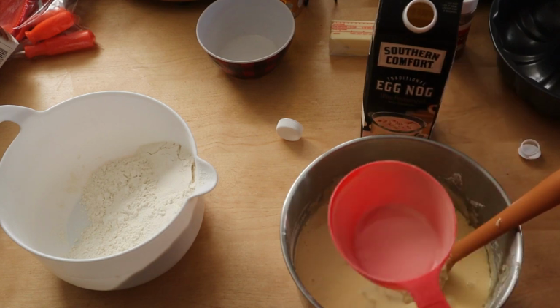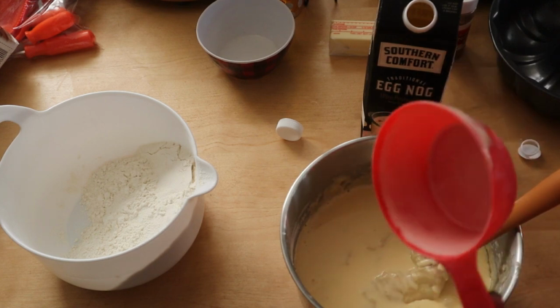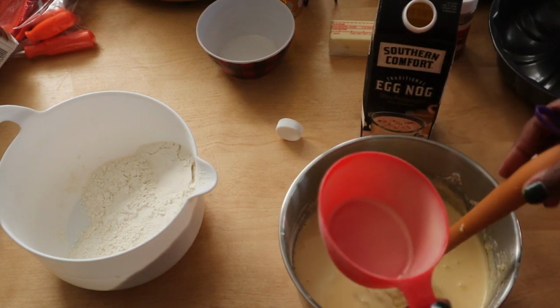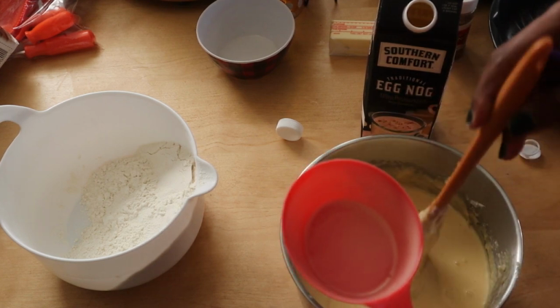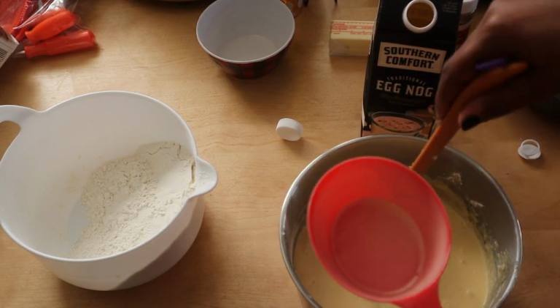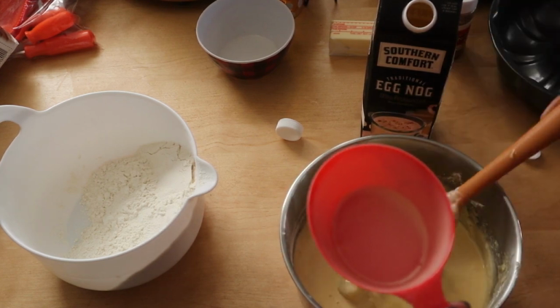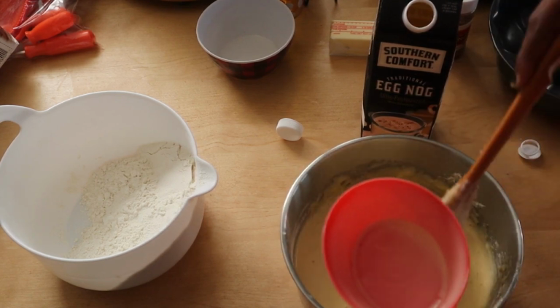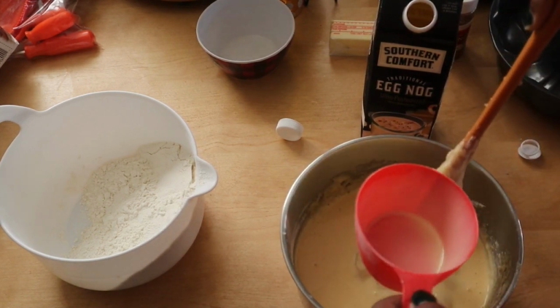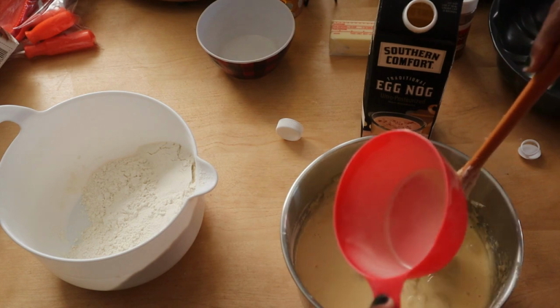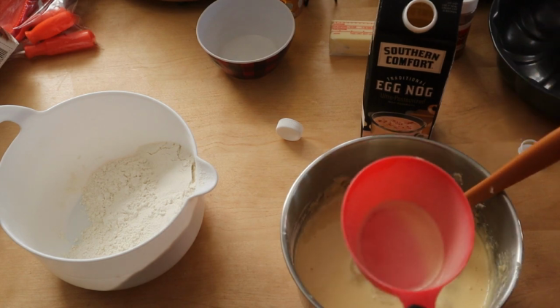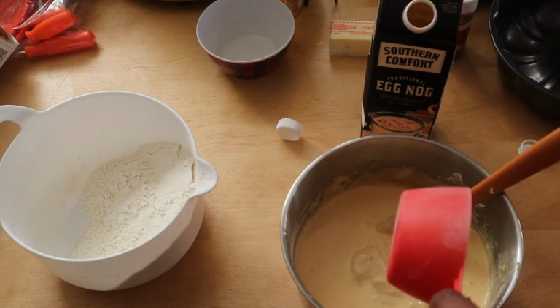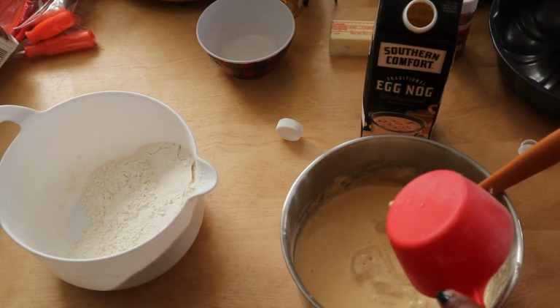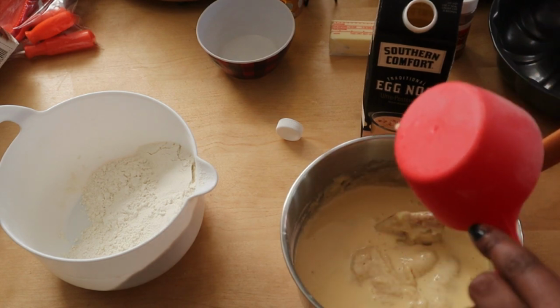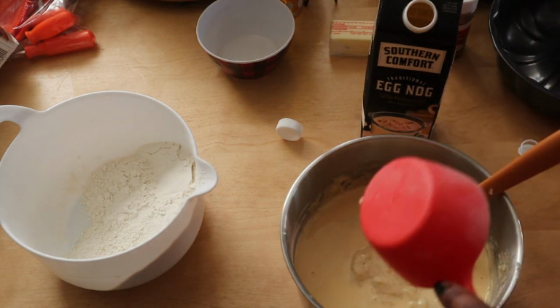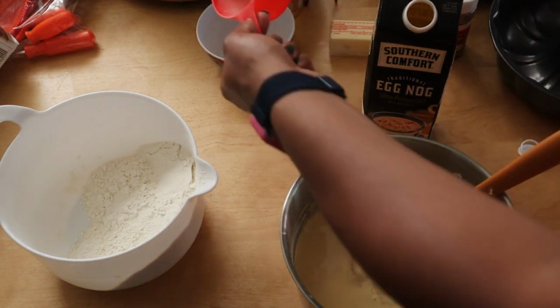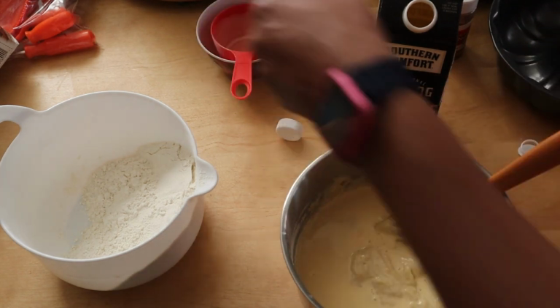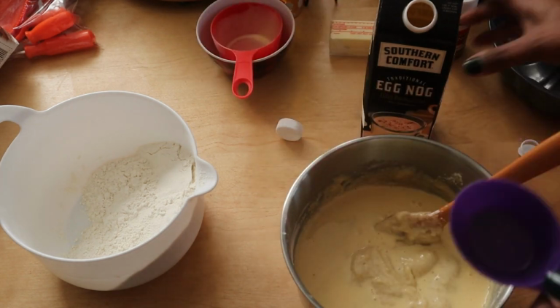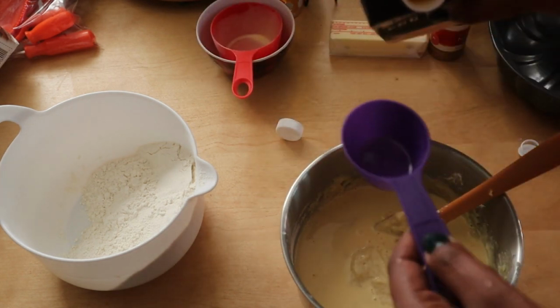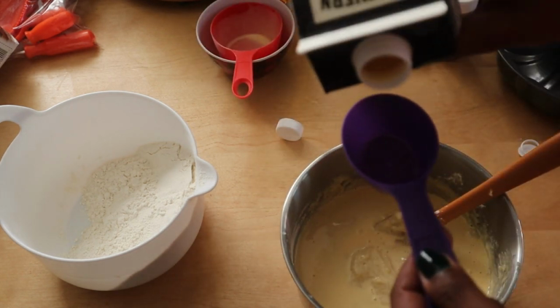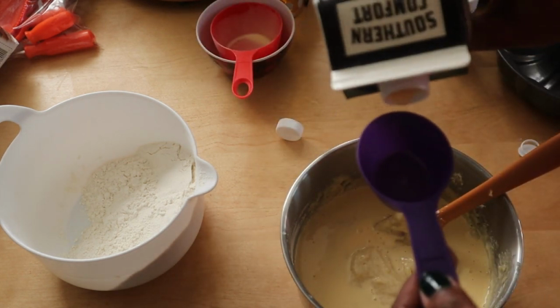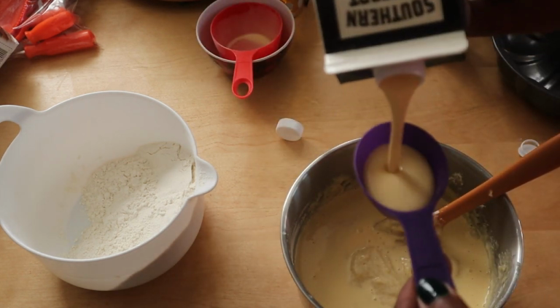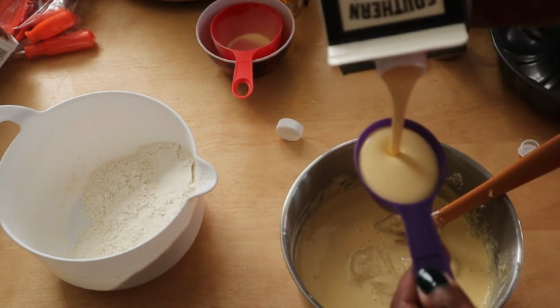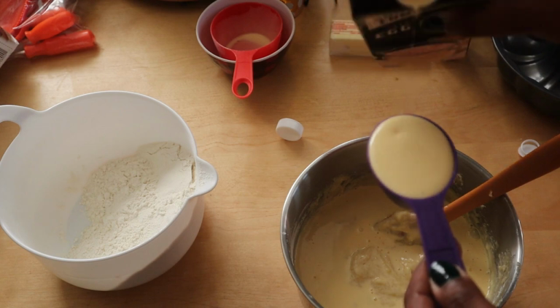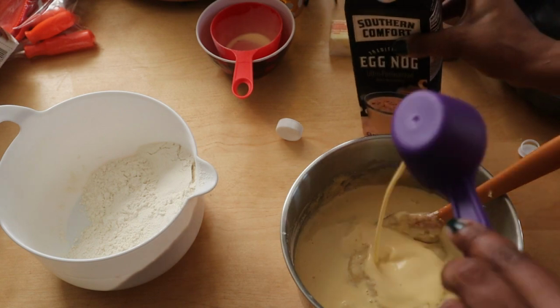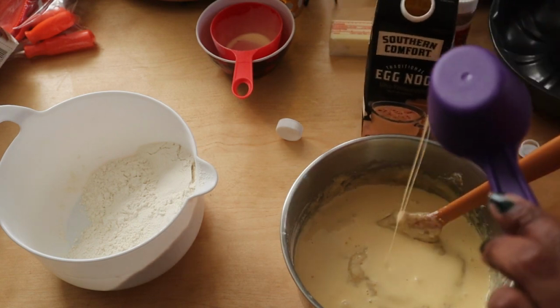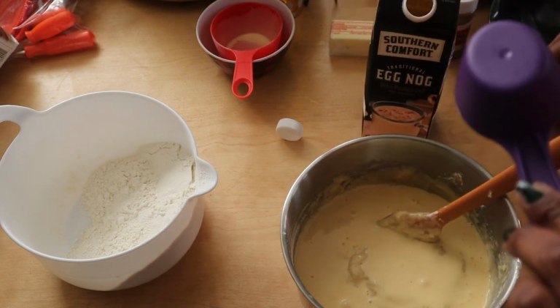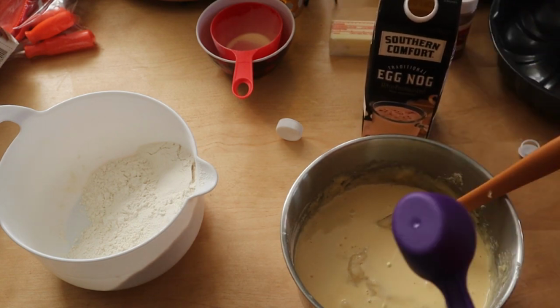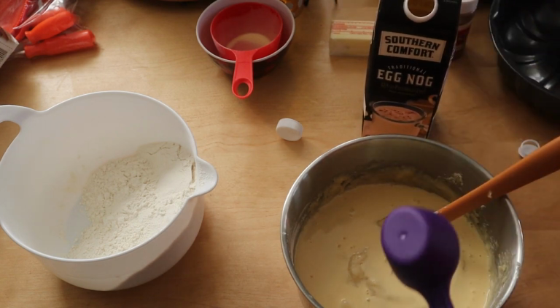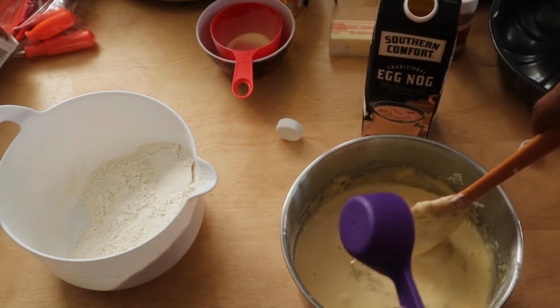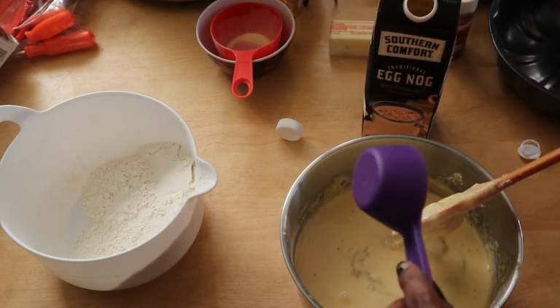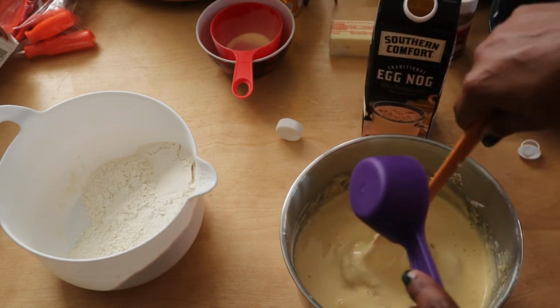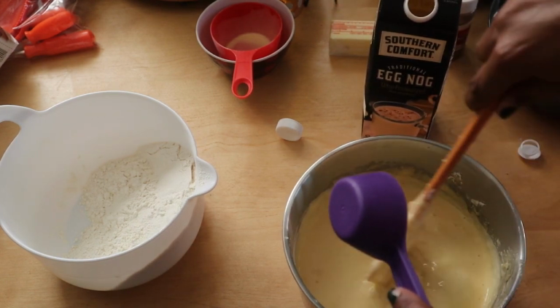I waited until the end to add in that one and one-fourth cup of eggnog, just so that it was easier to mix up the last little bit of the dry ingredients into the wet.